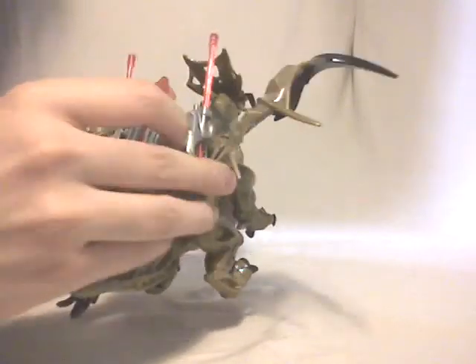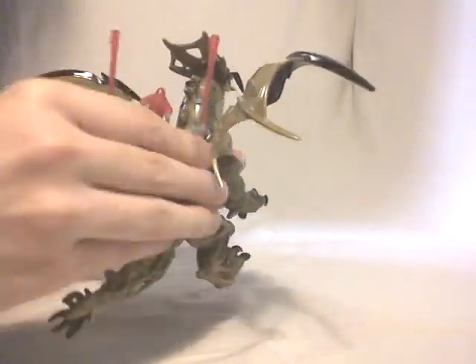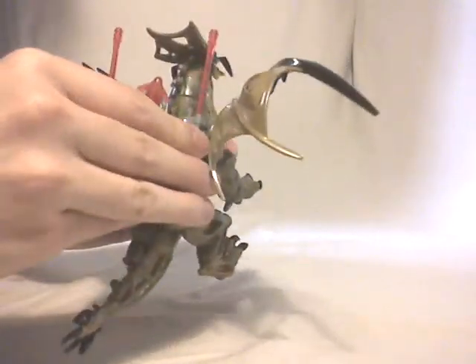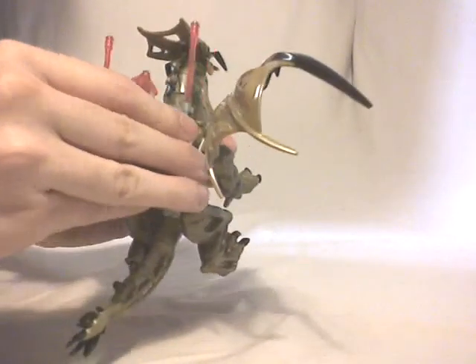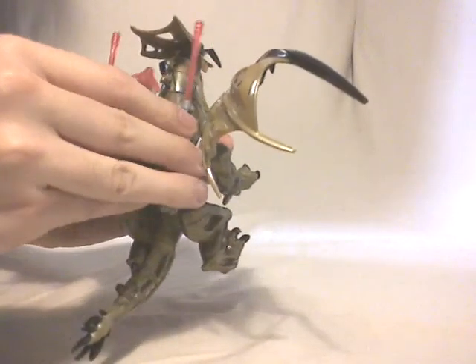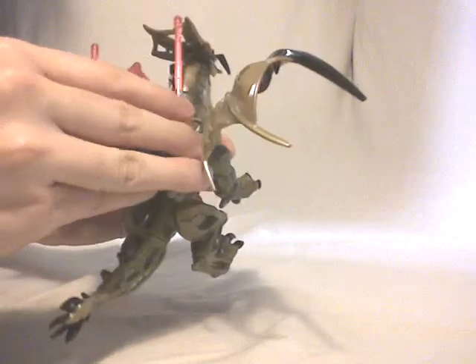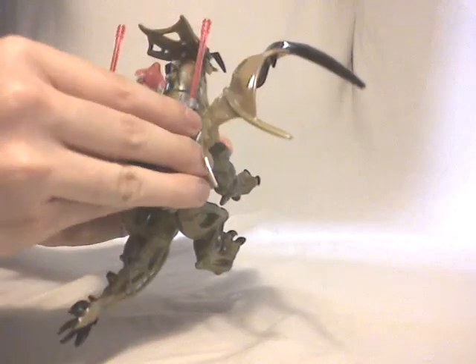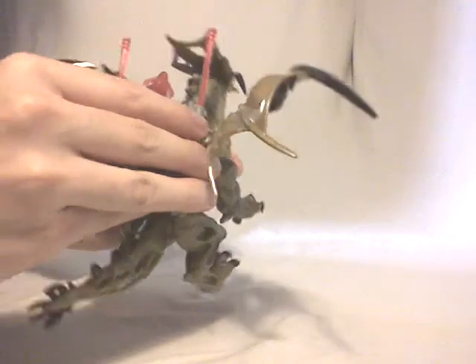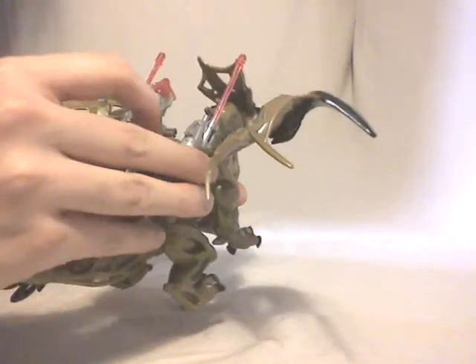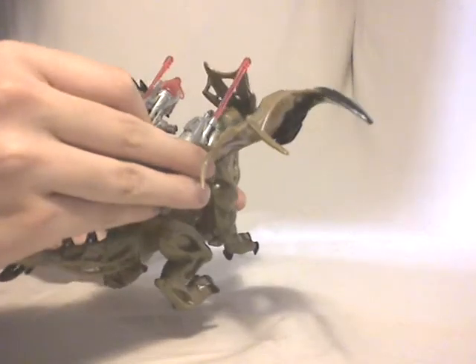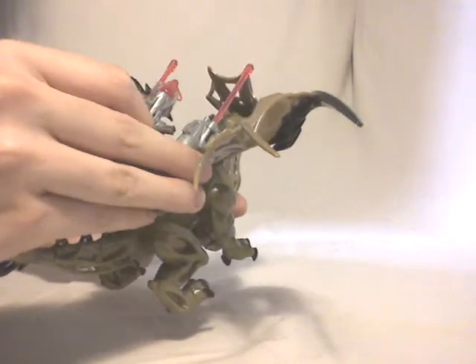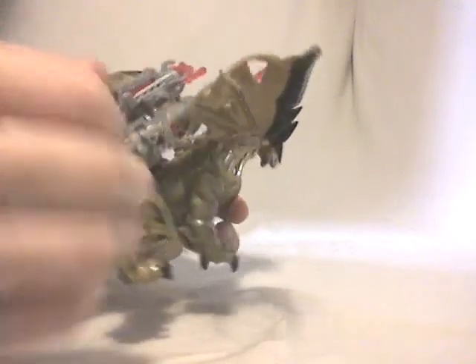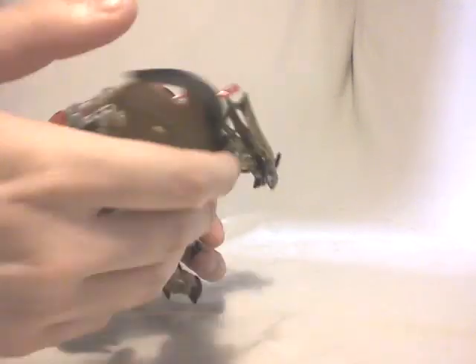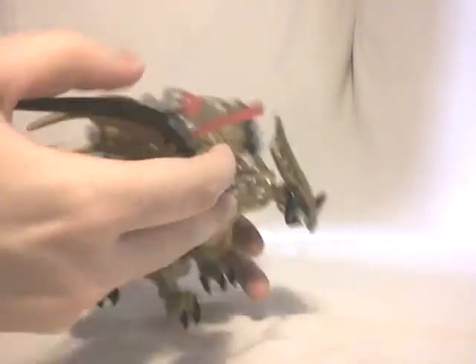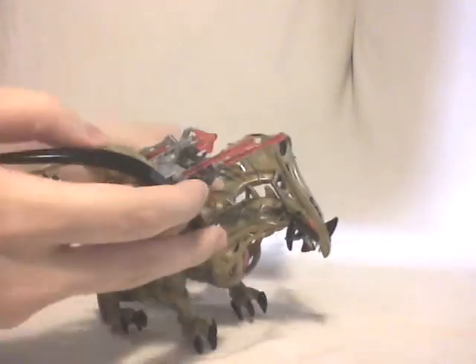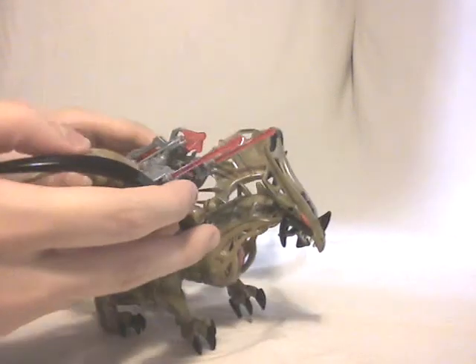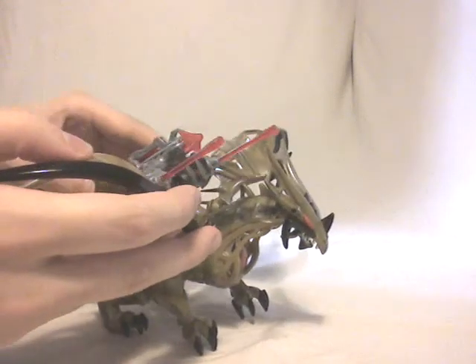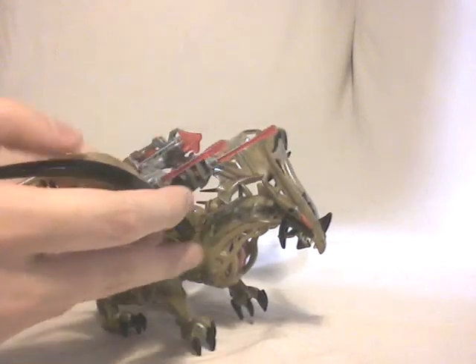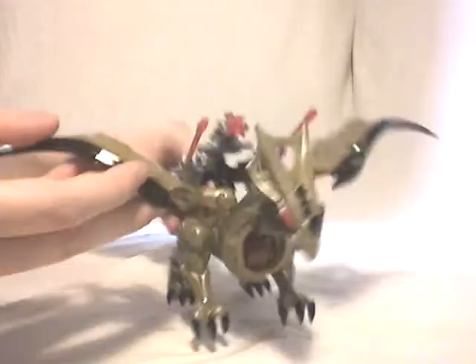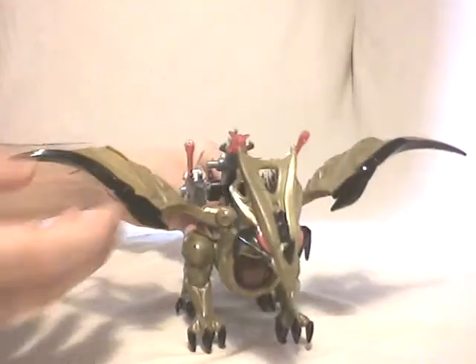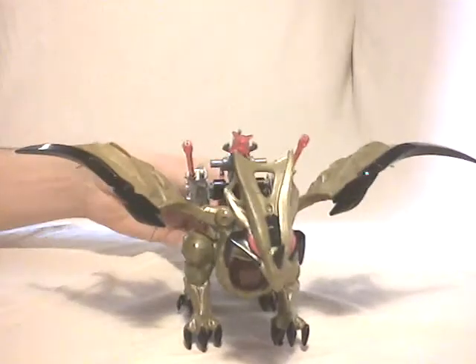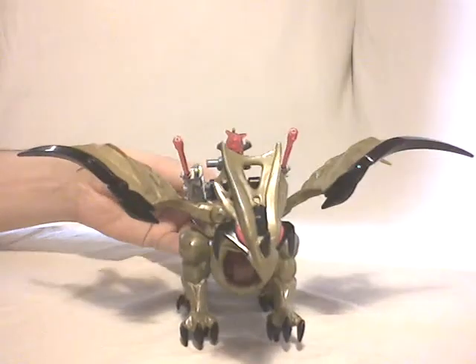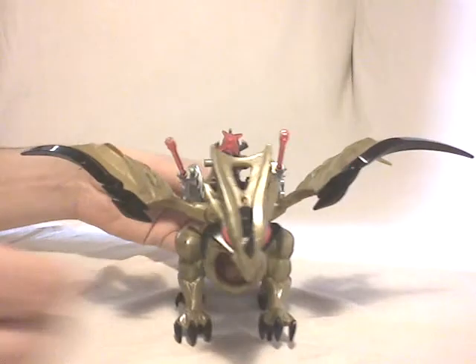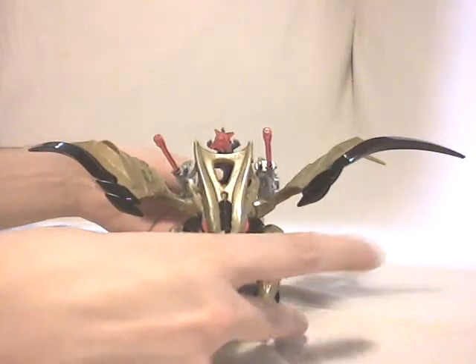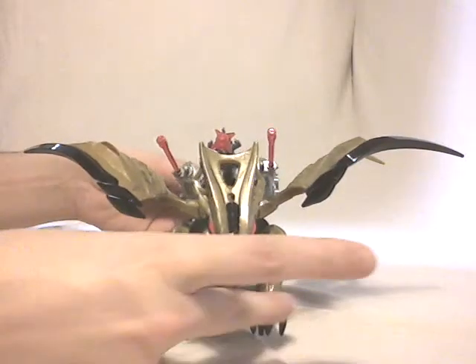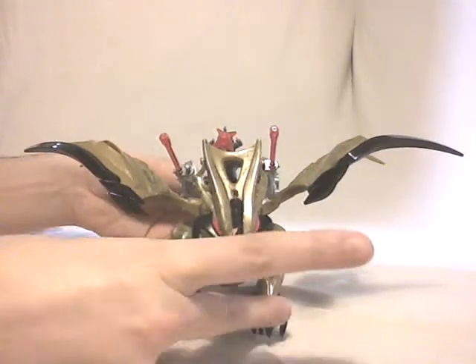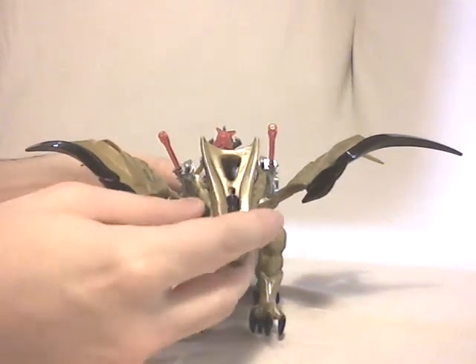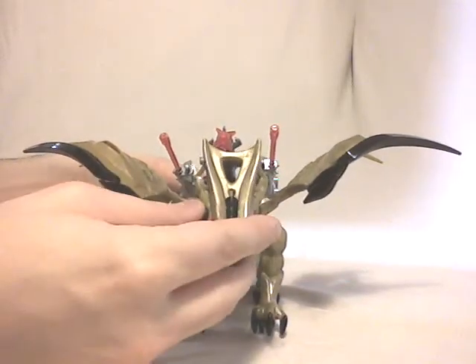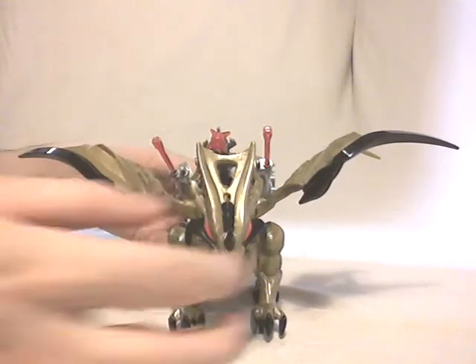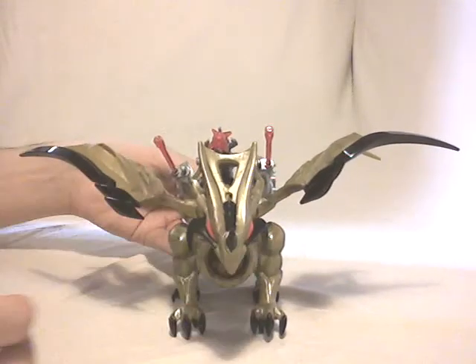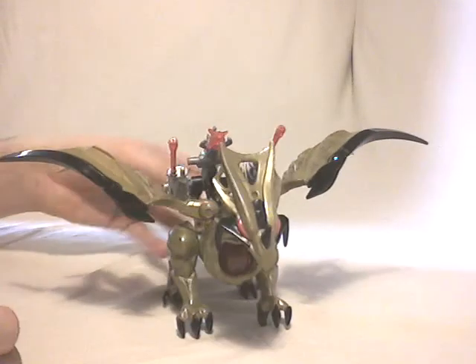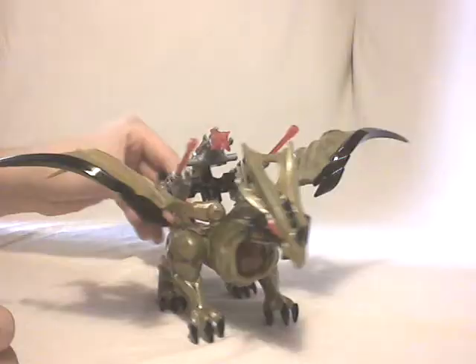And then we just have to put the weapon on the back. Once again, a little turnaround just for your eyes, guys, but this time with the weapon mounted on its back.